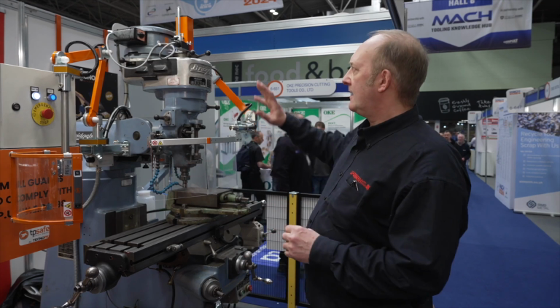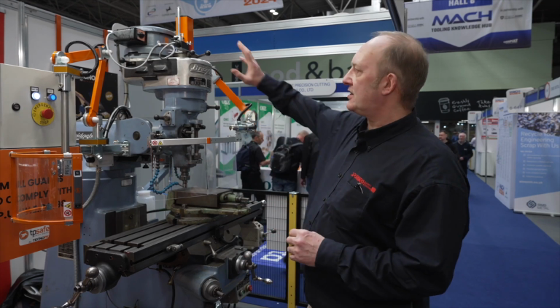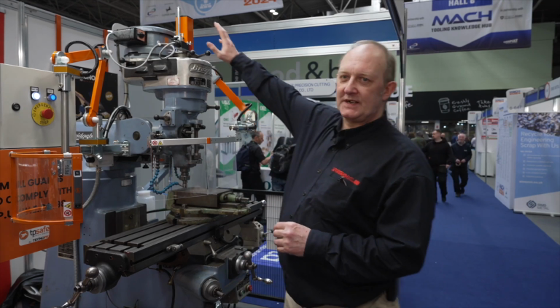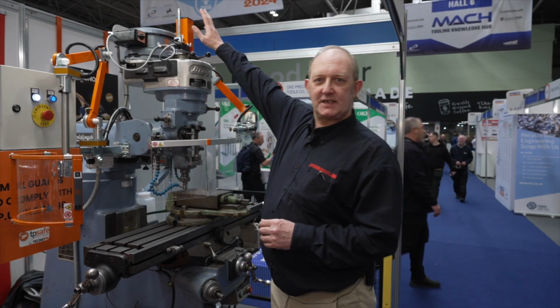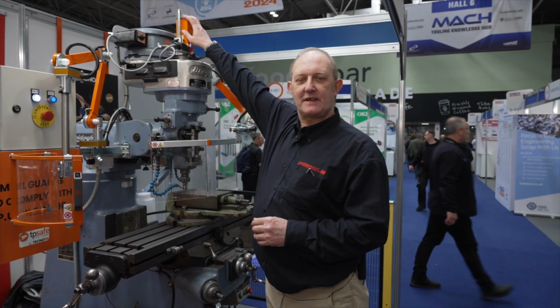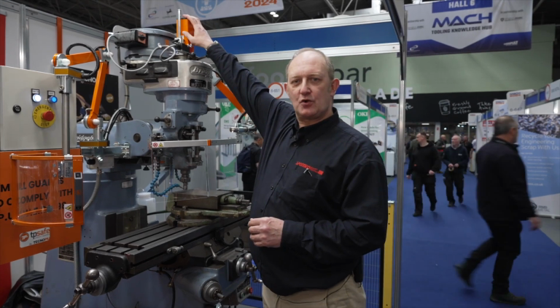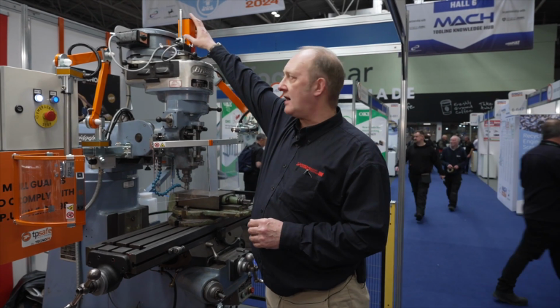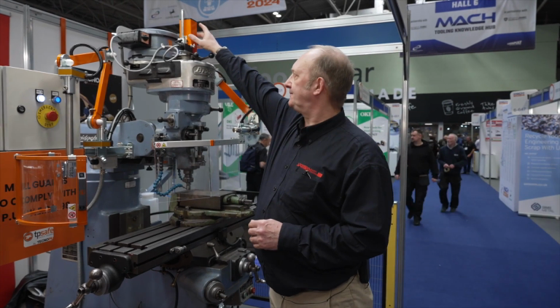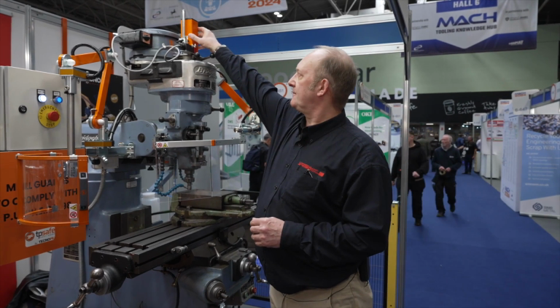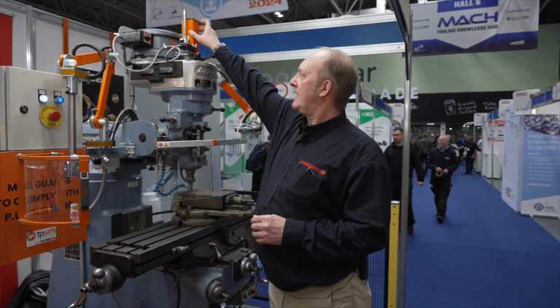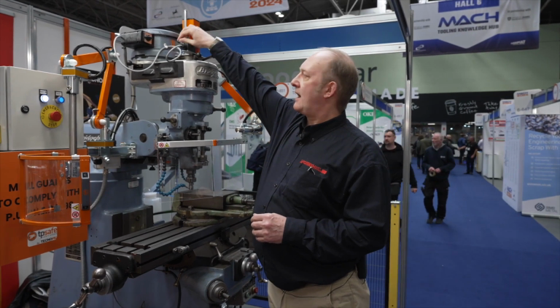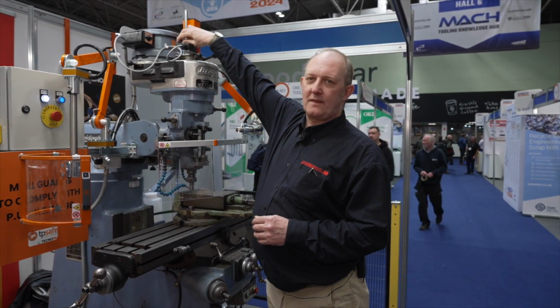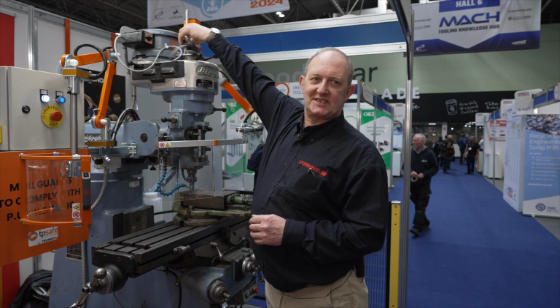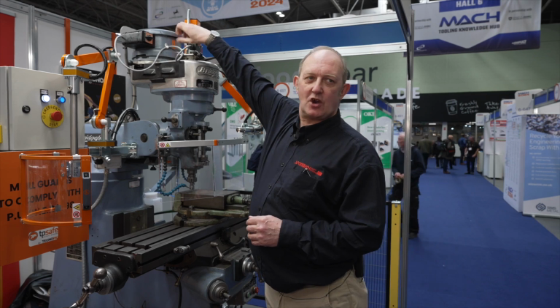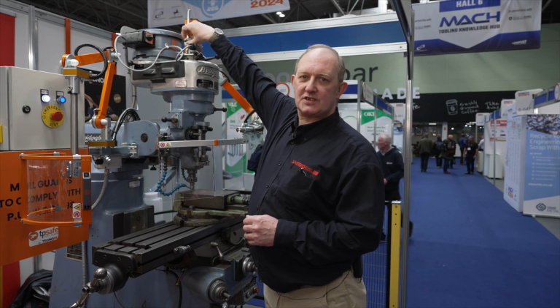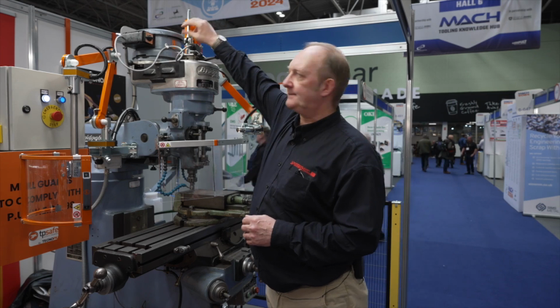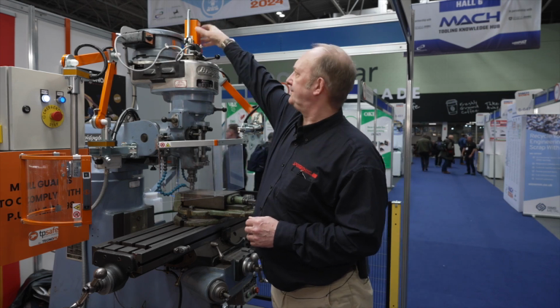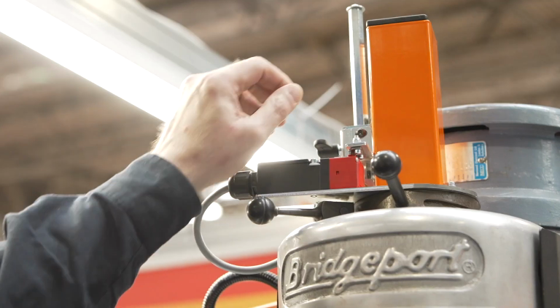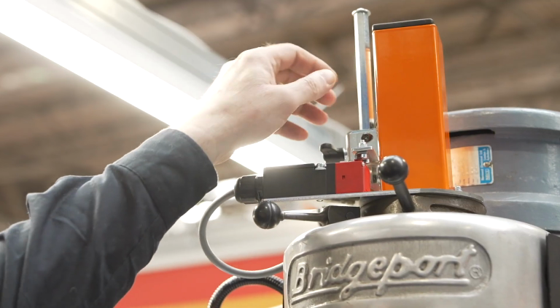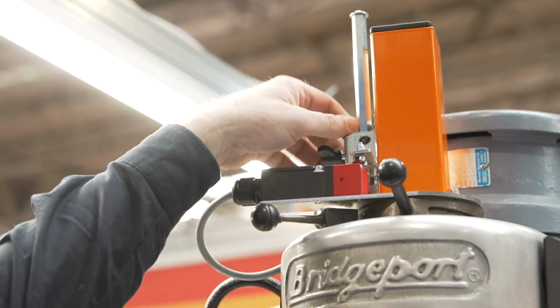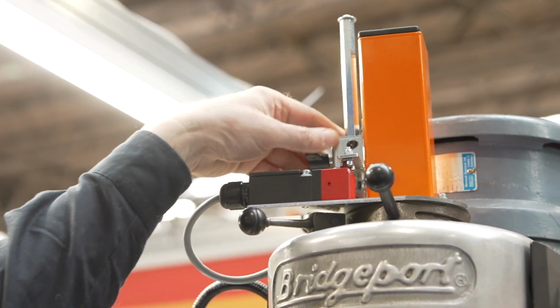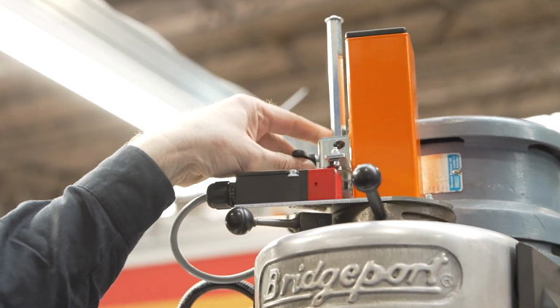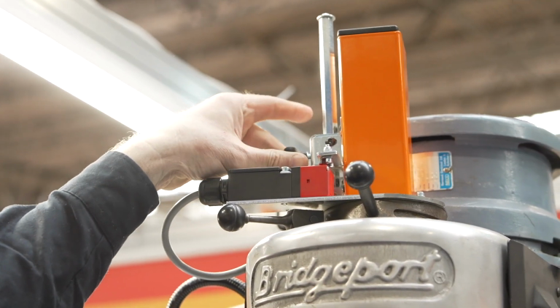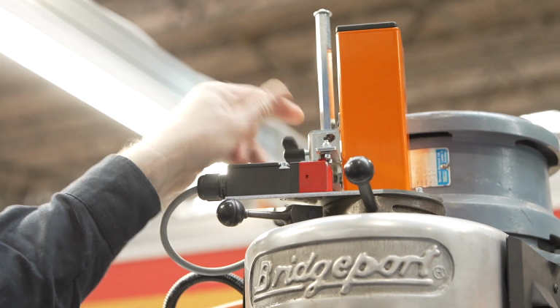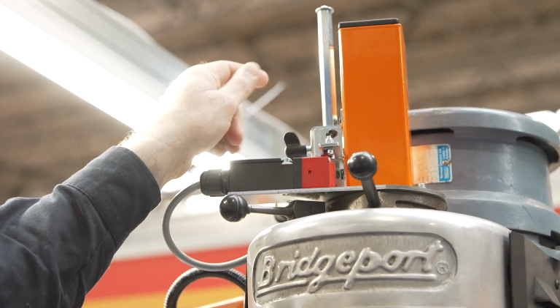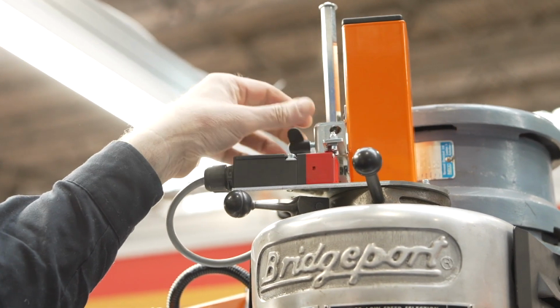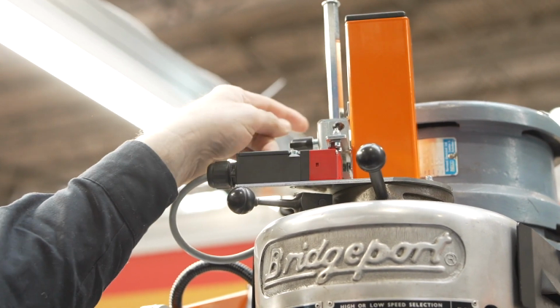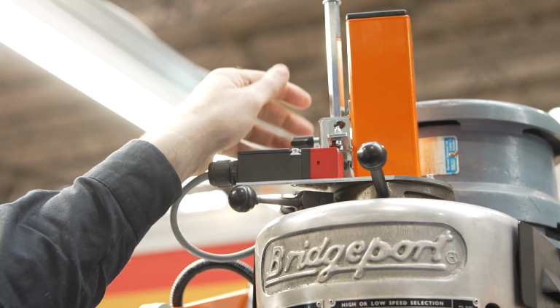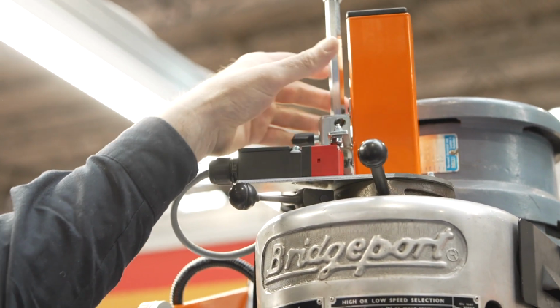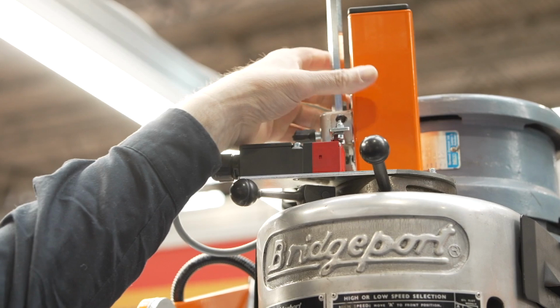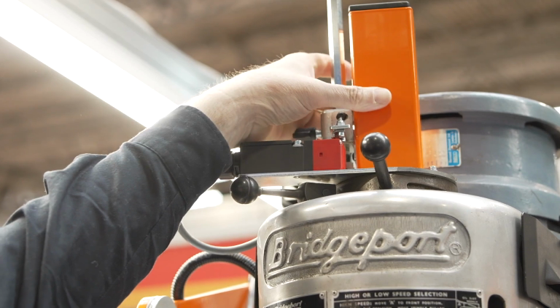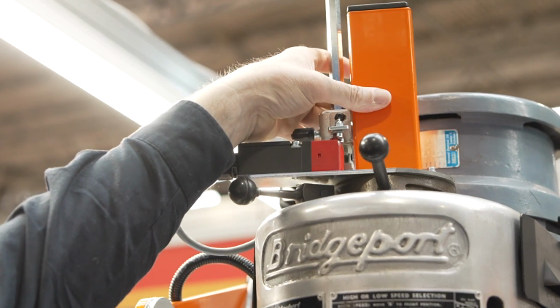The first one is the safety drawbar. This is interlocked, connected into the safety circuit.